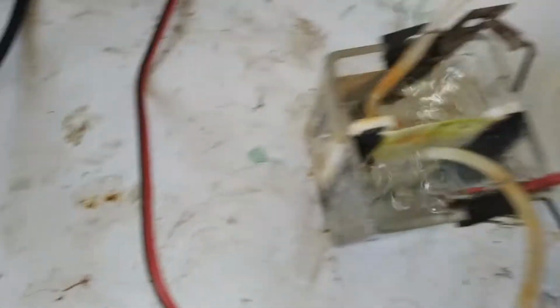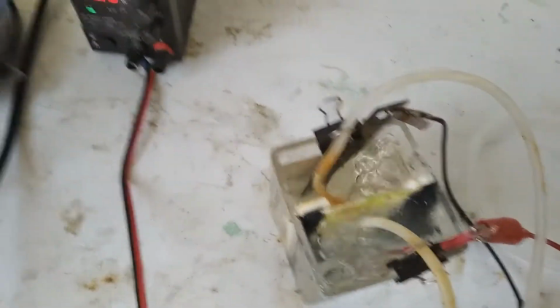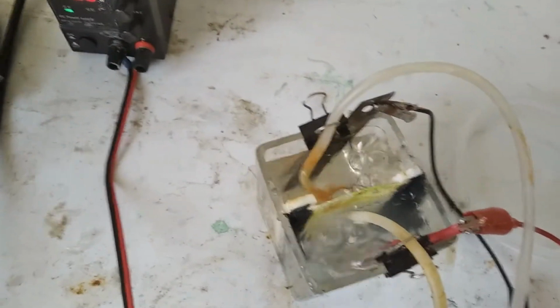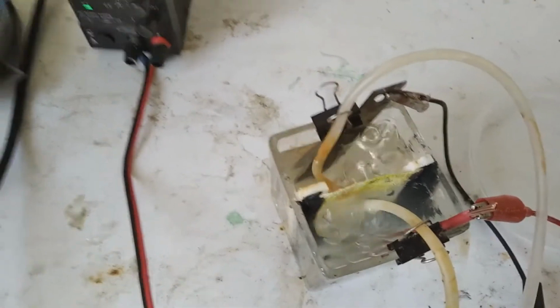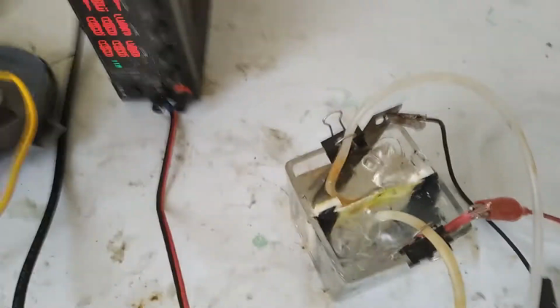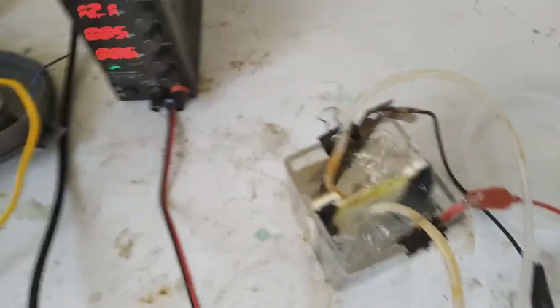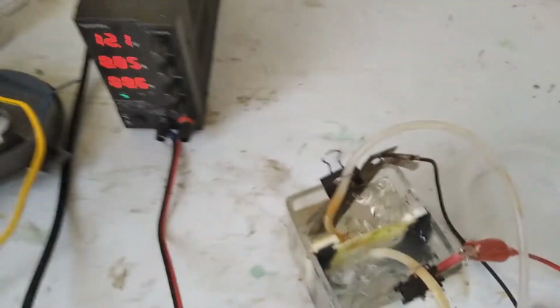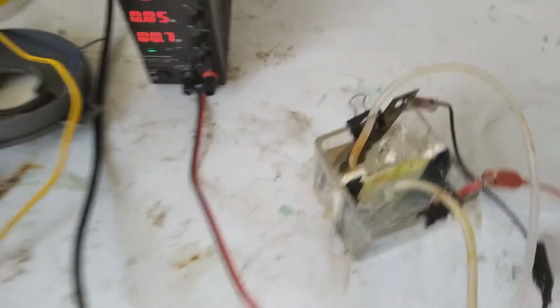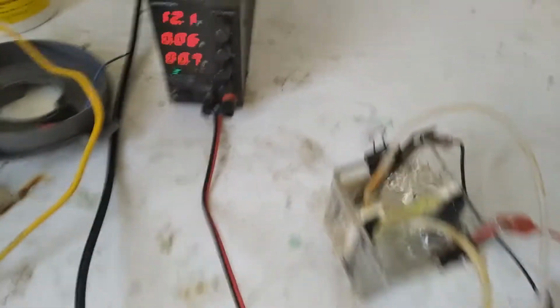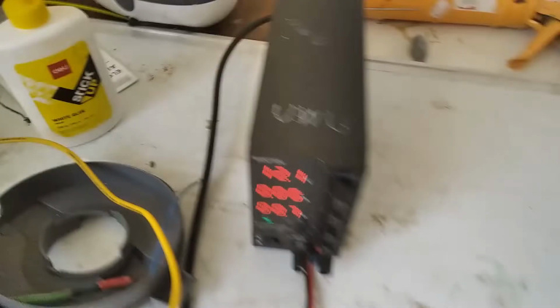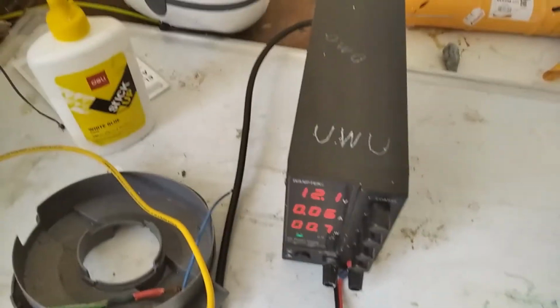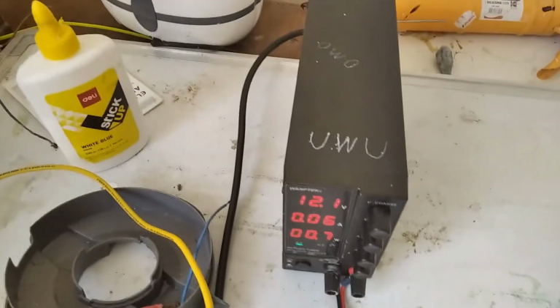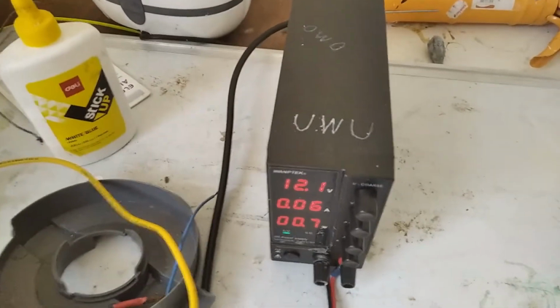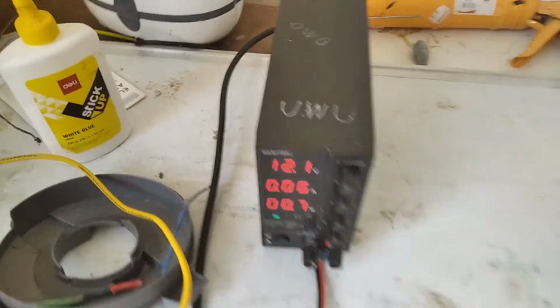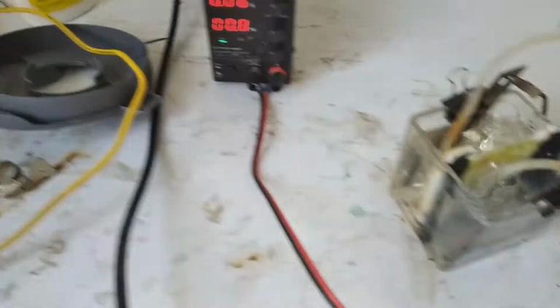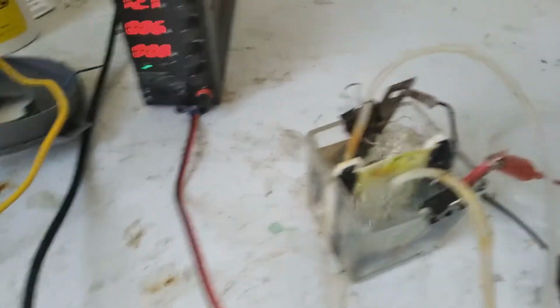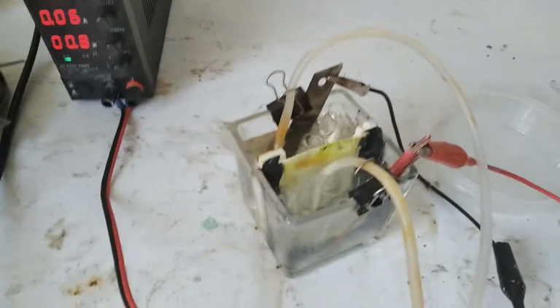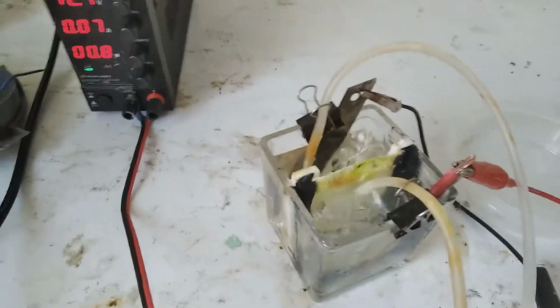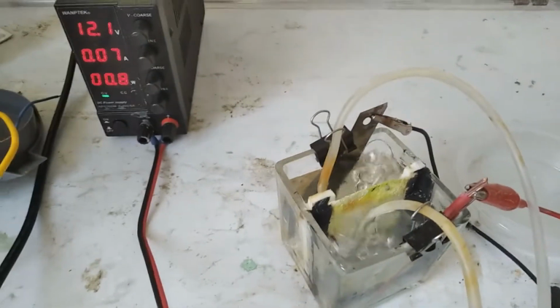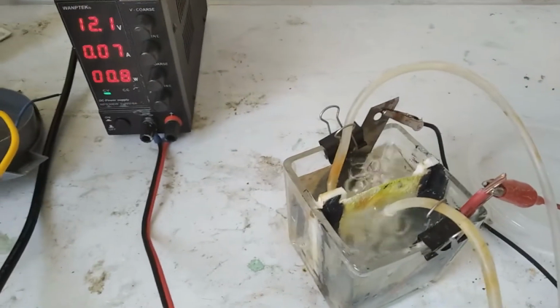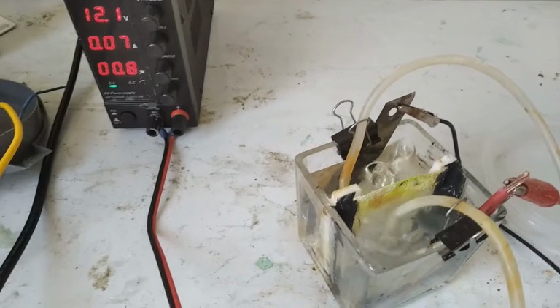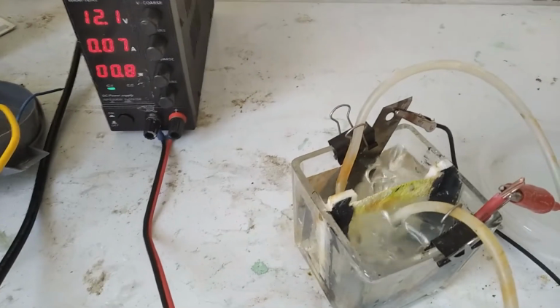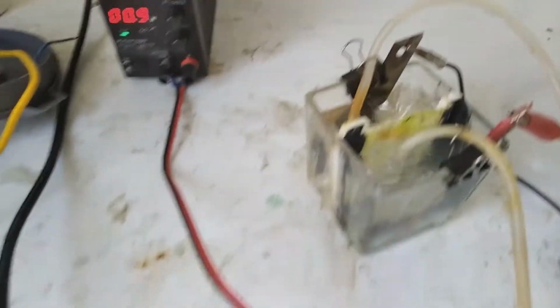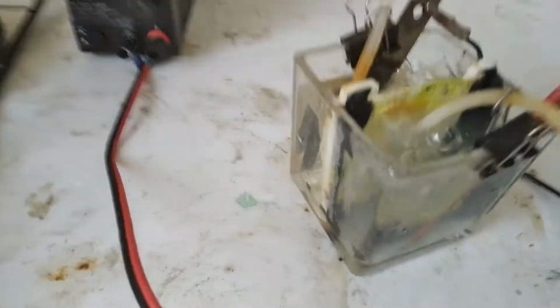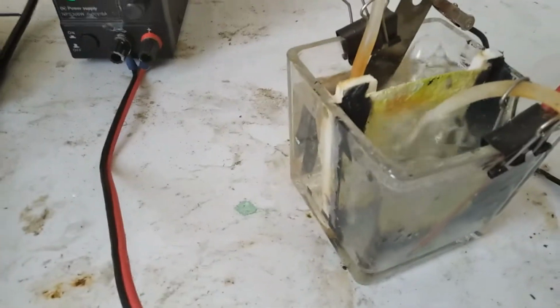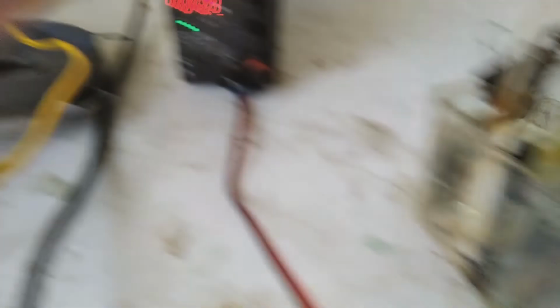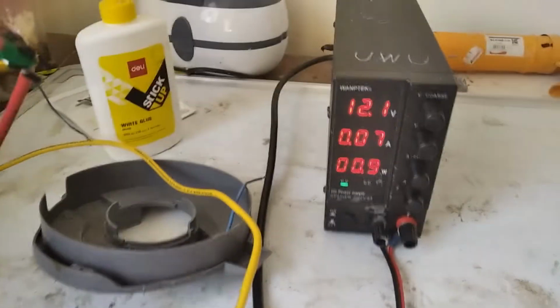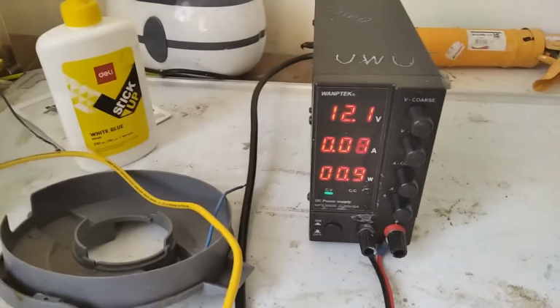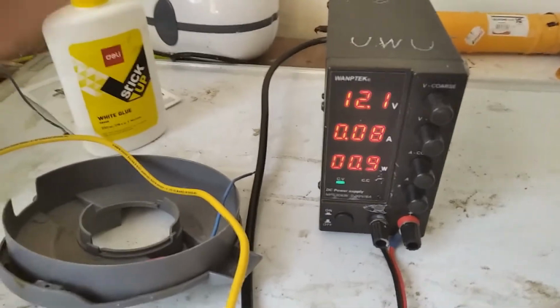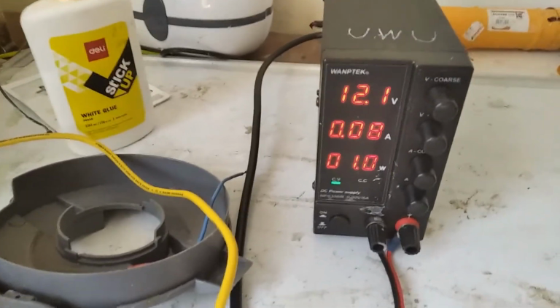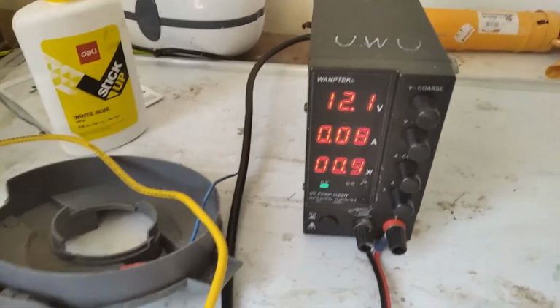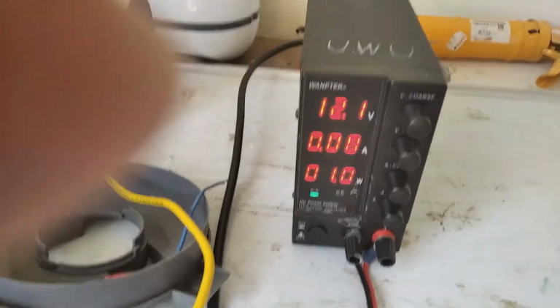We have to adjust the fluoride, so I'll do this later though. My power supply is looking really good. Now the next thing to do is to time-lapse this footage. As you can see, the moment things are being mixed, the current is going up.